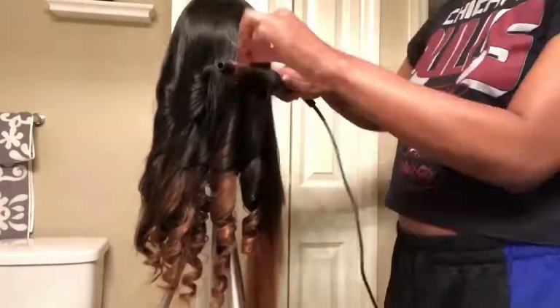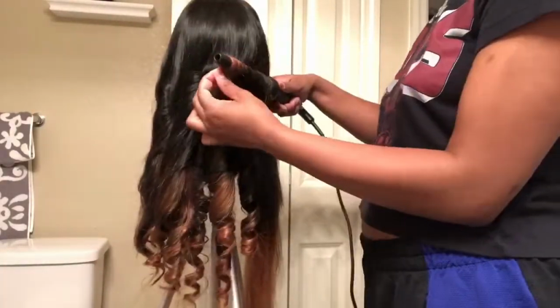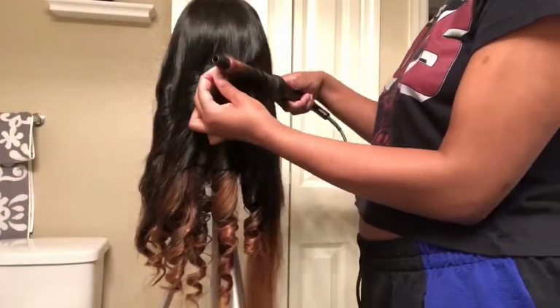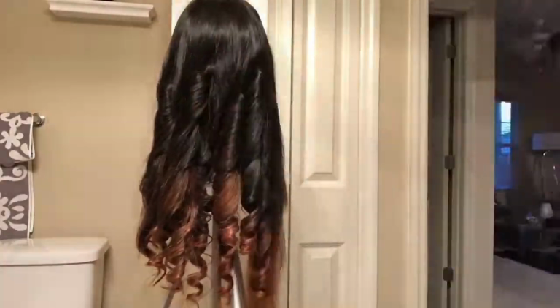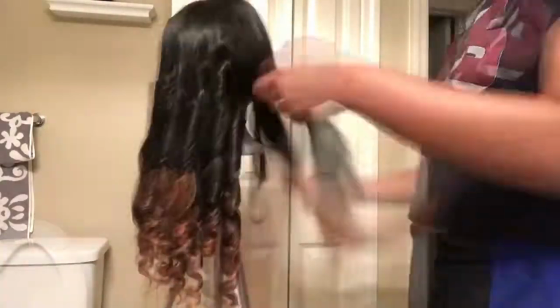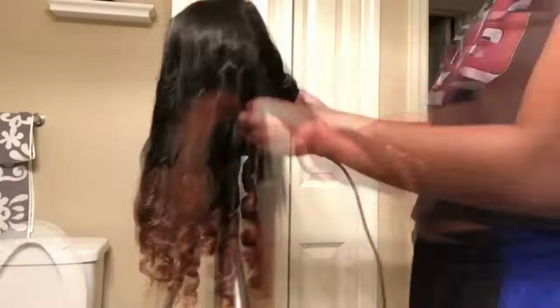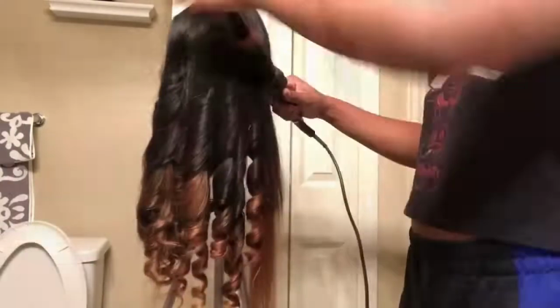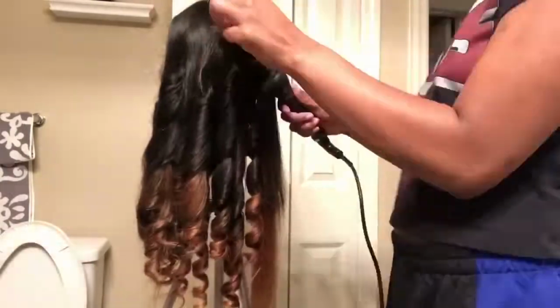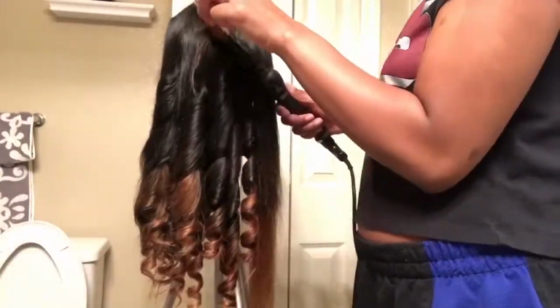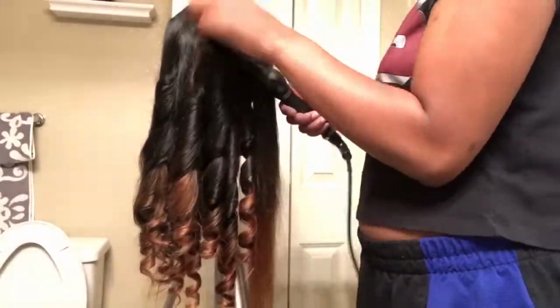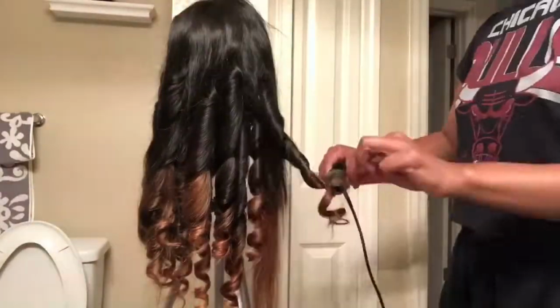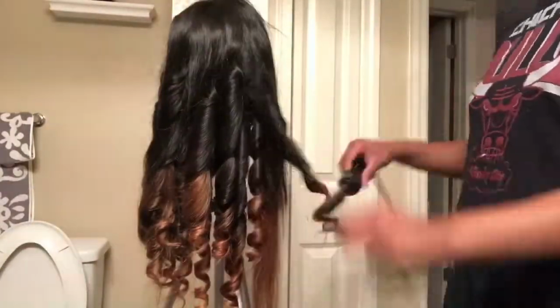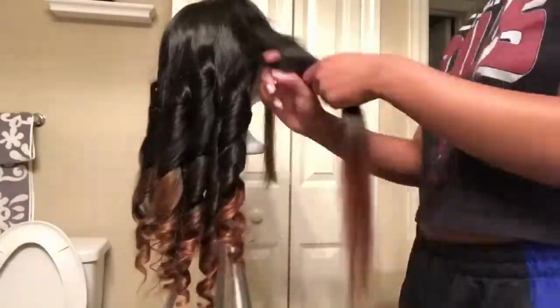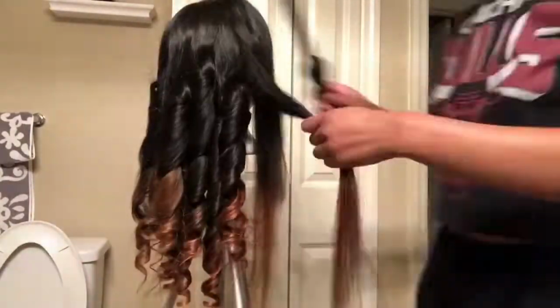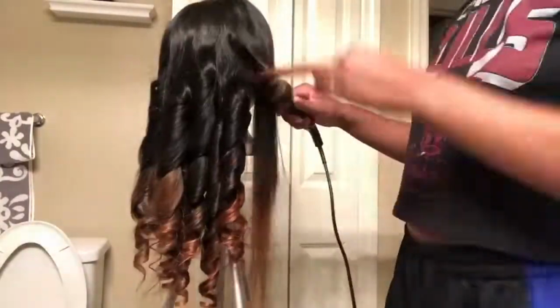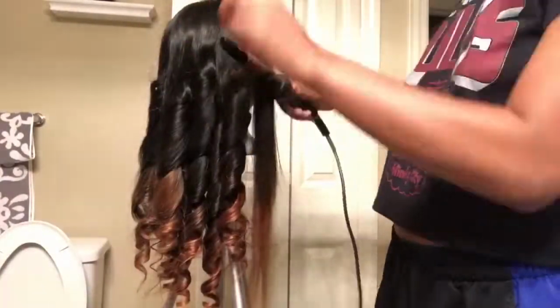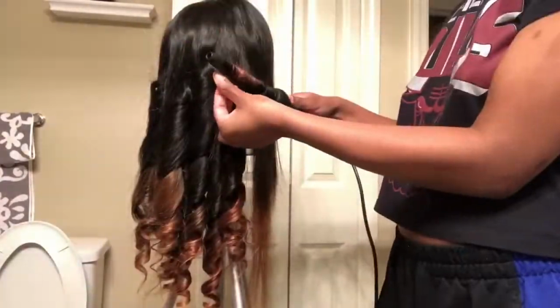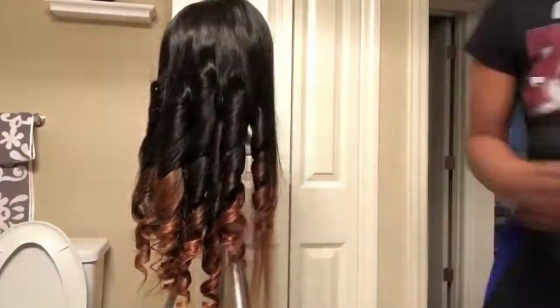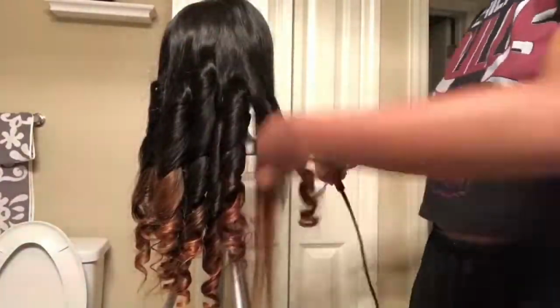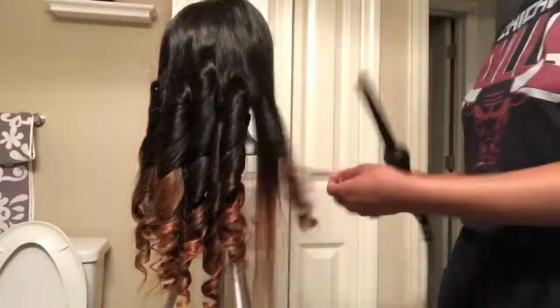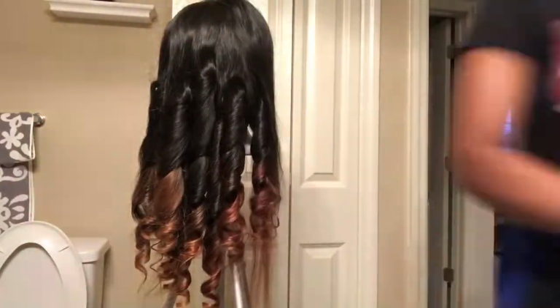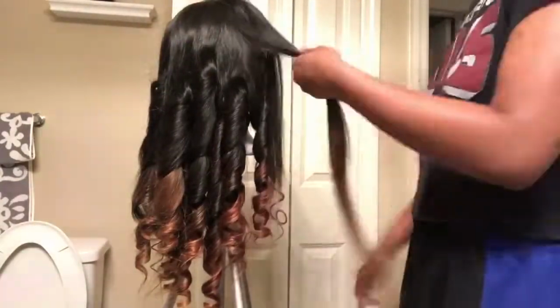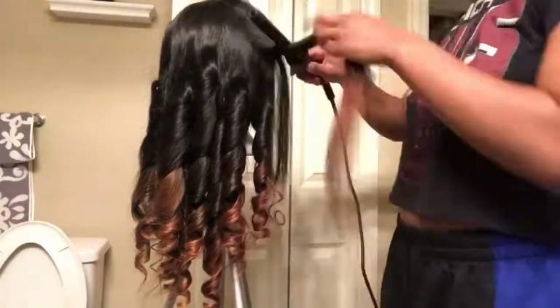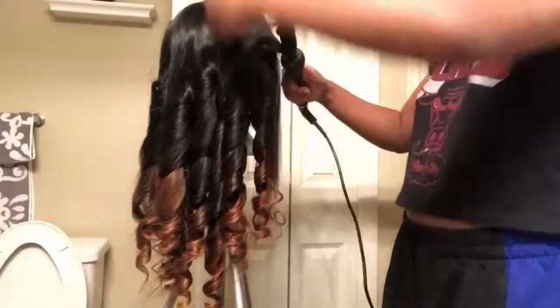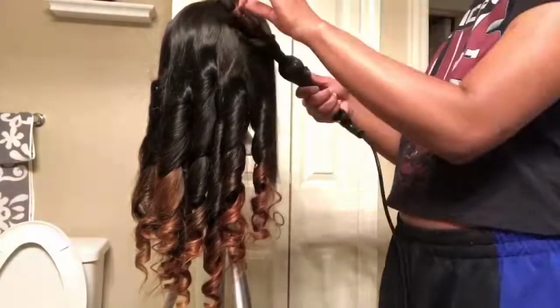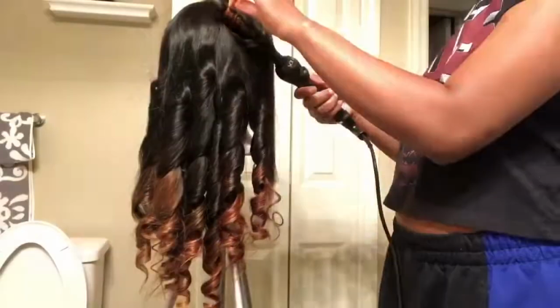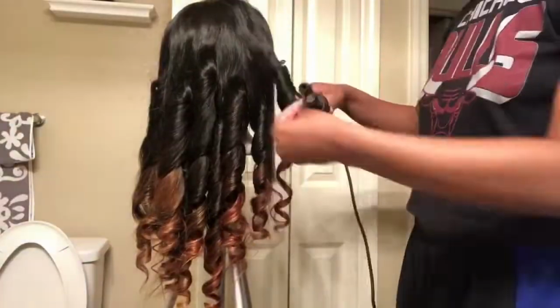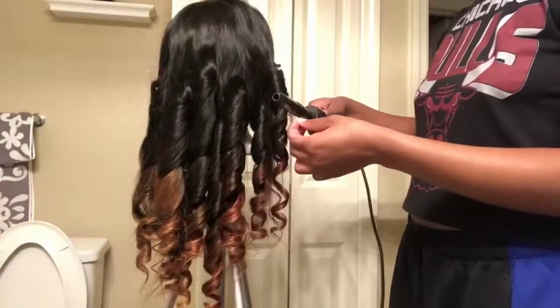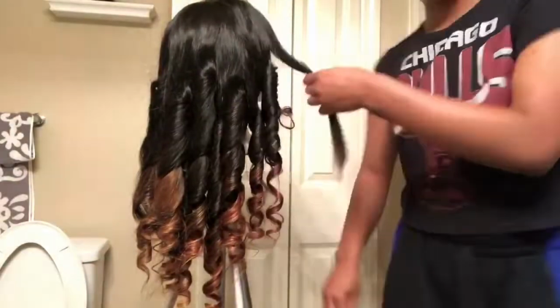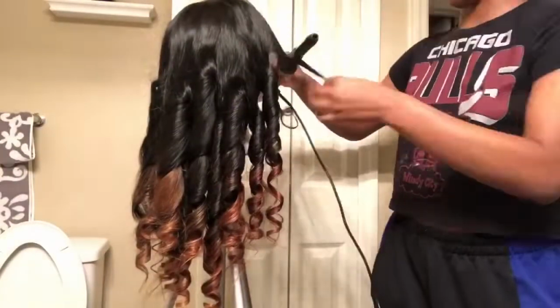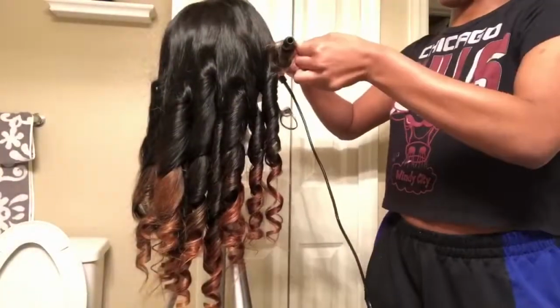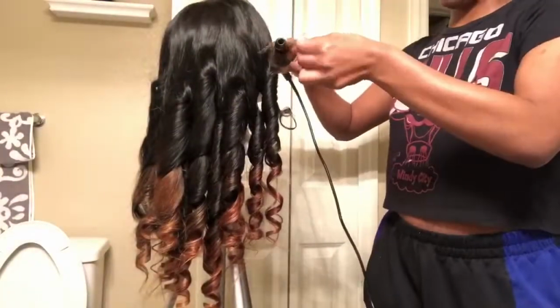That's all the steps I did for this hairstyle. Thank you guys for watching my videos and continue to watch my future videos. You guys have a great day.